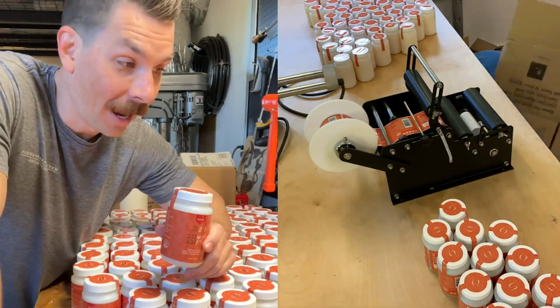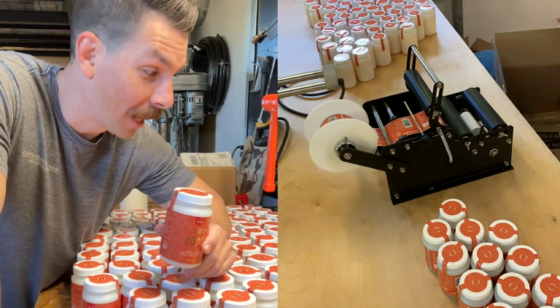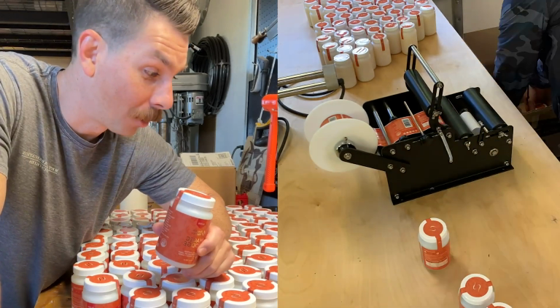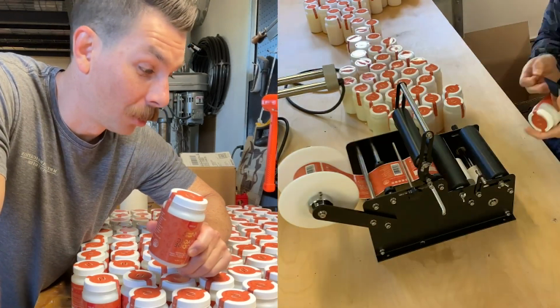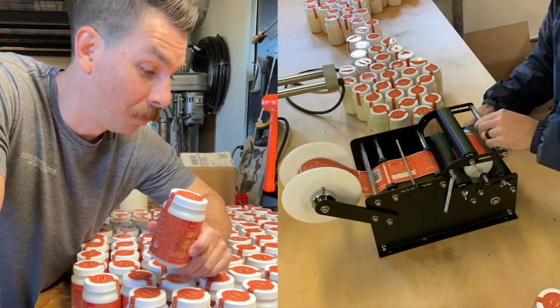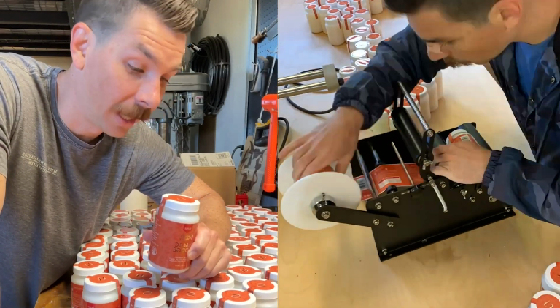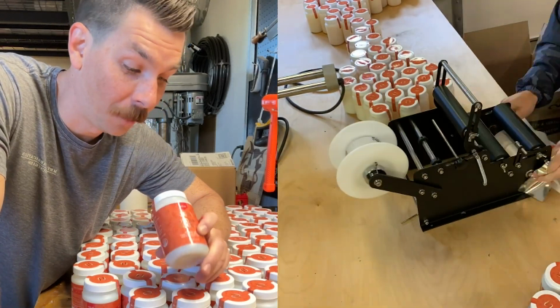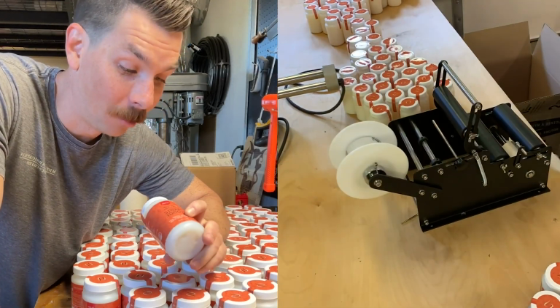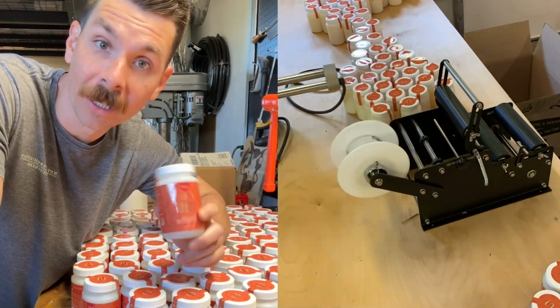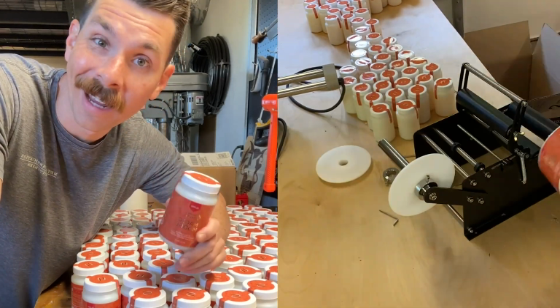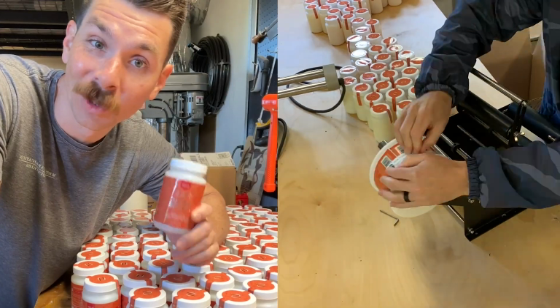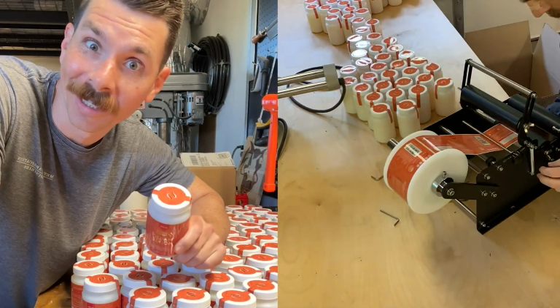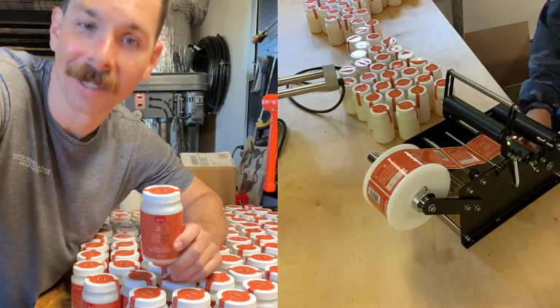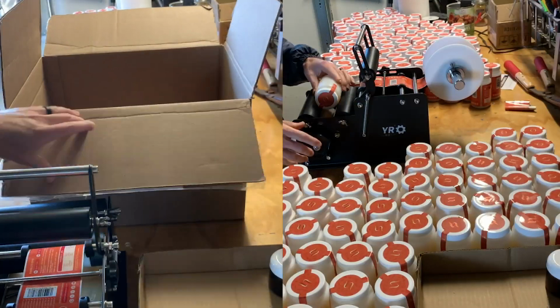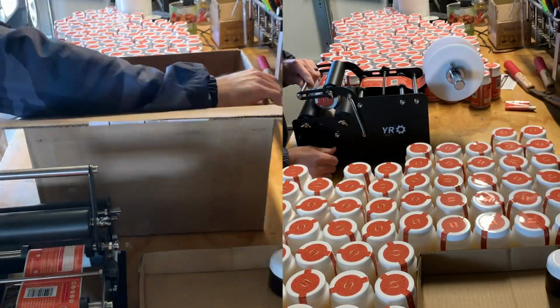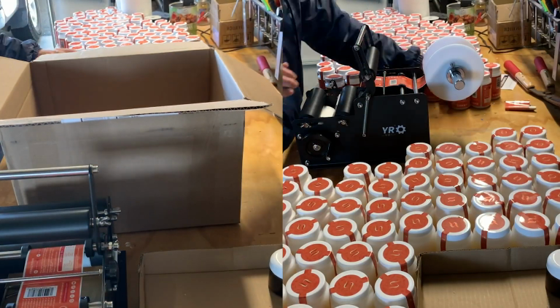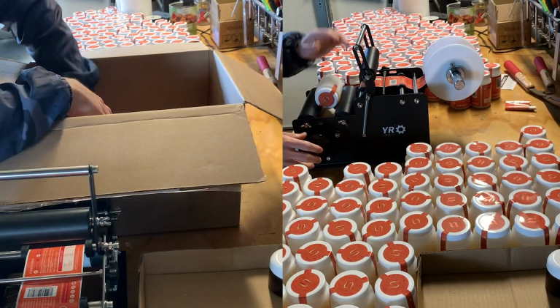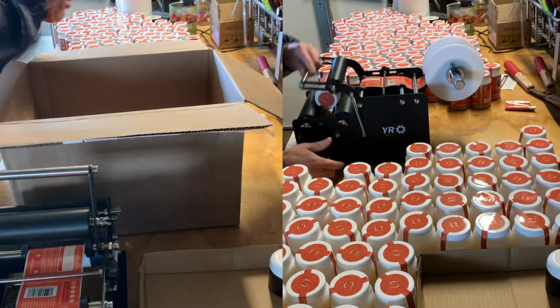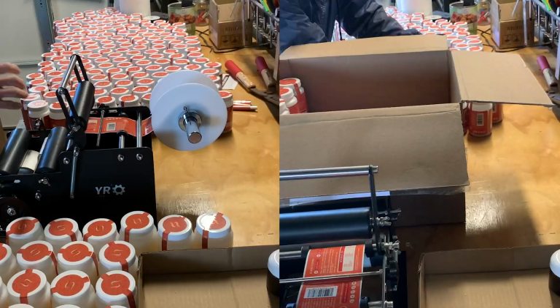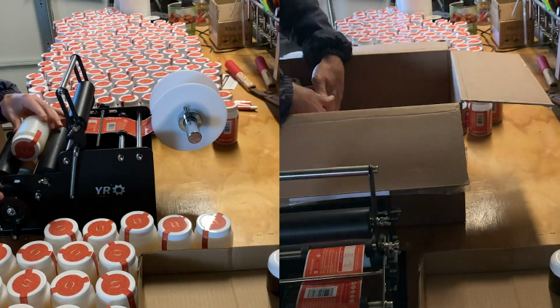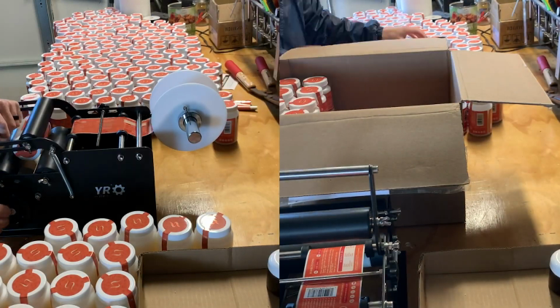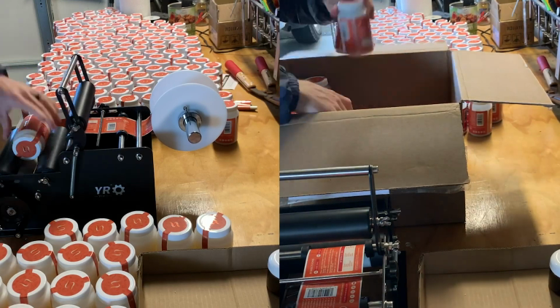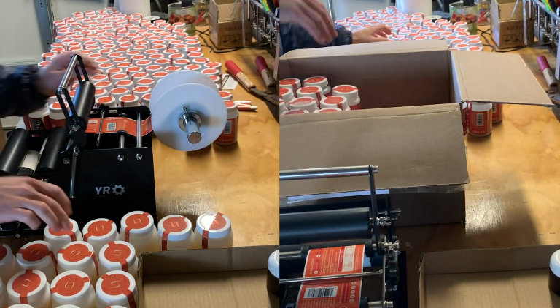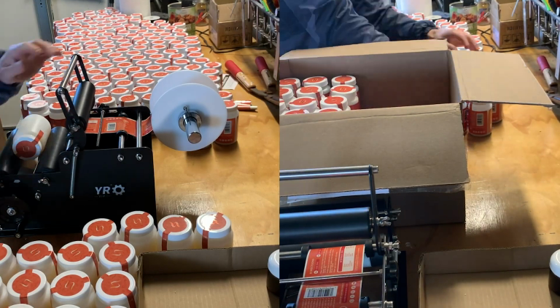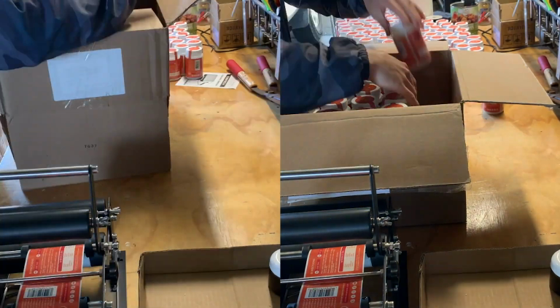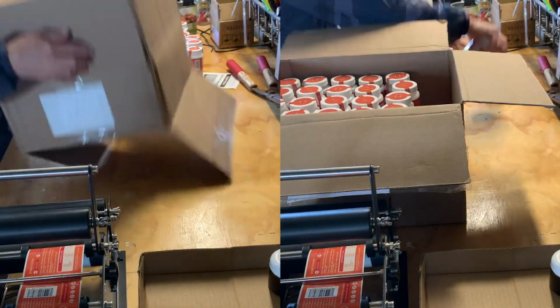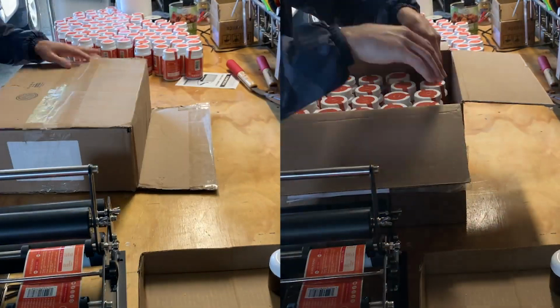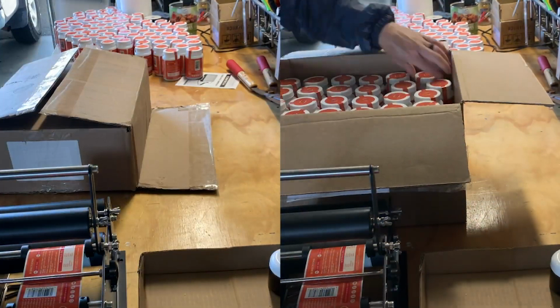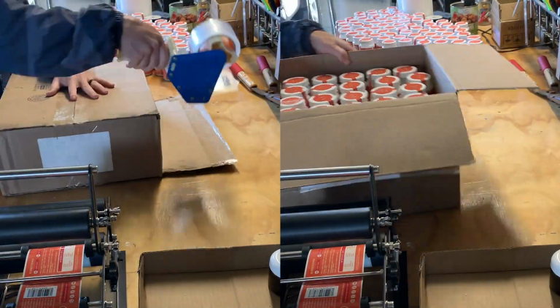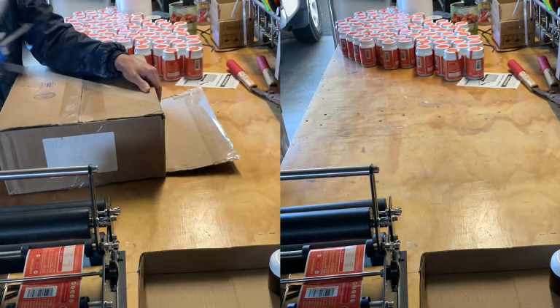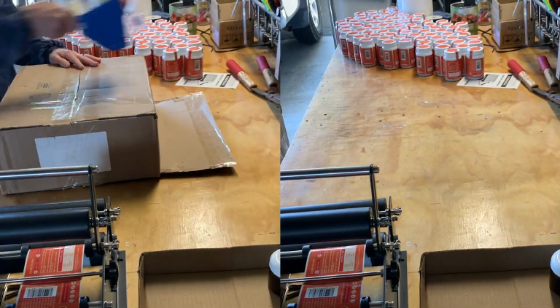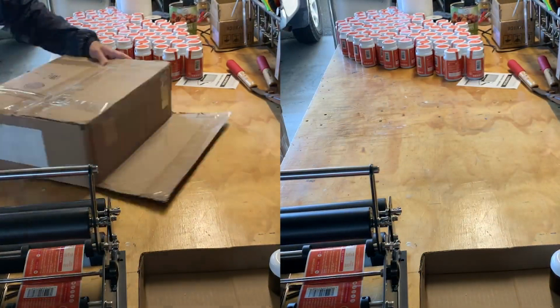I haven't had a product with so much buzz and so many people wanting it yet, and this is really exciting. Most companies just buy, repackage, and resell things — not us. We are obsessed with inventing and creating the best craft supplies on the planet.